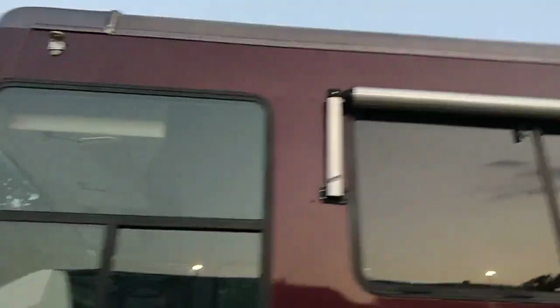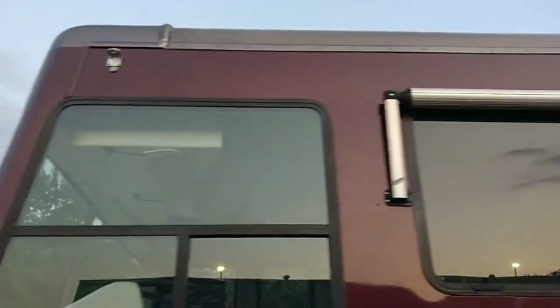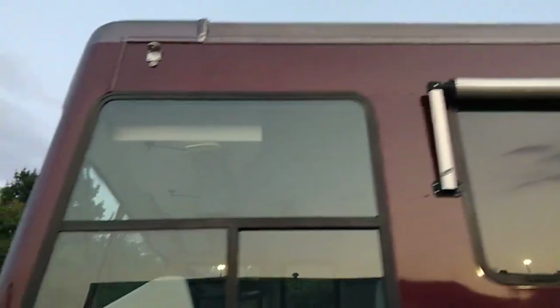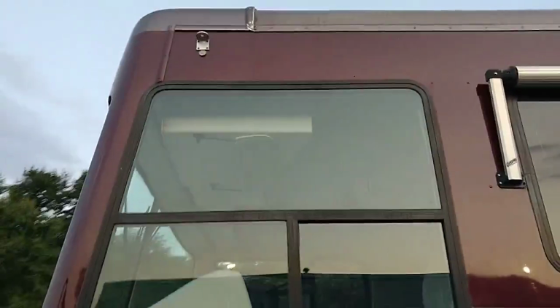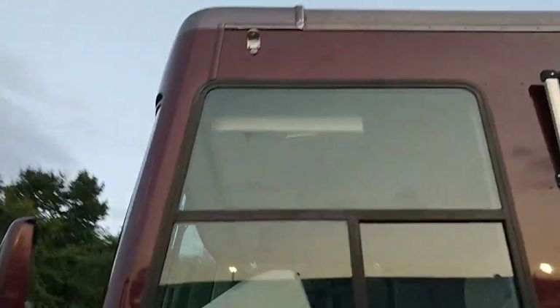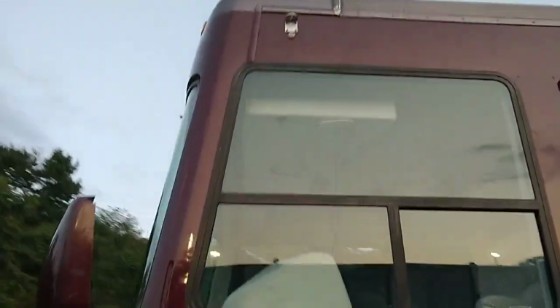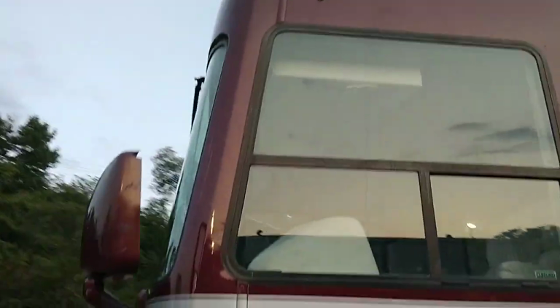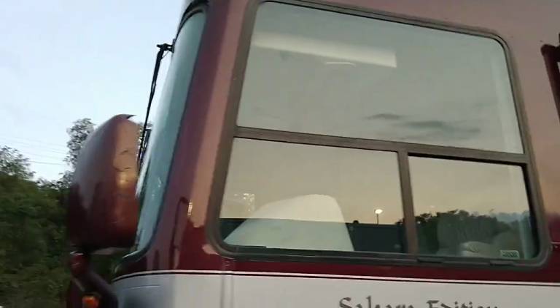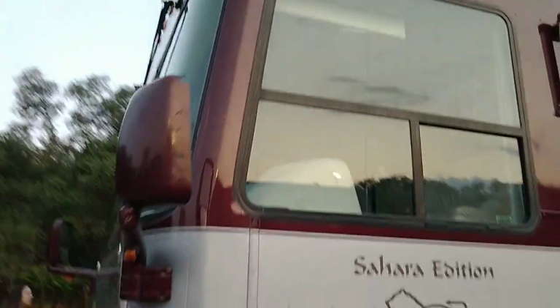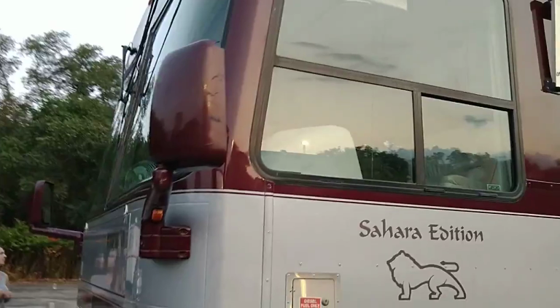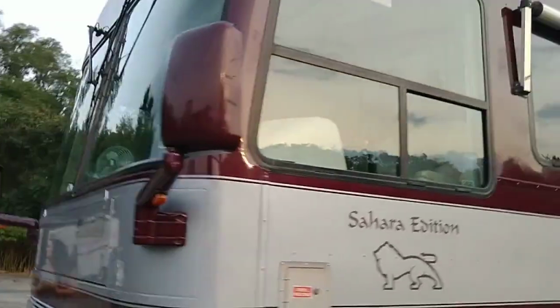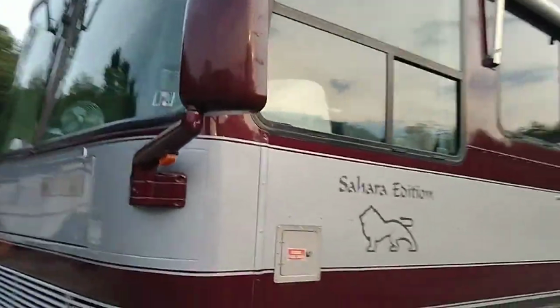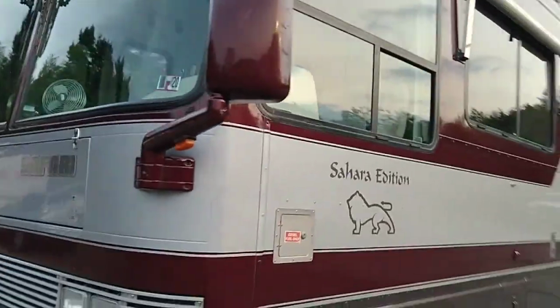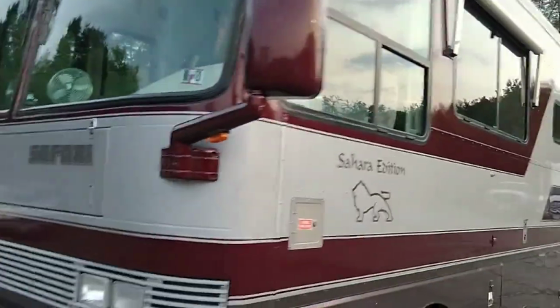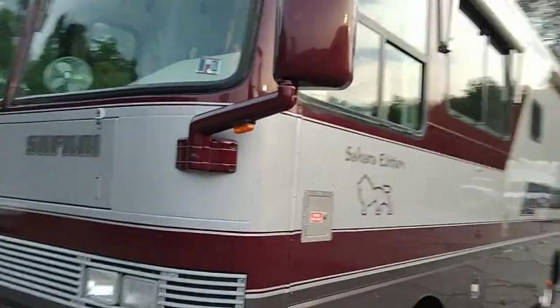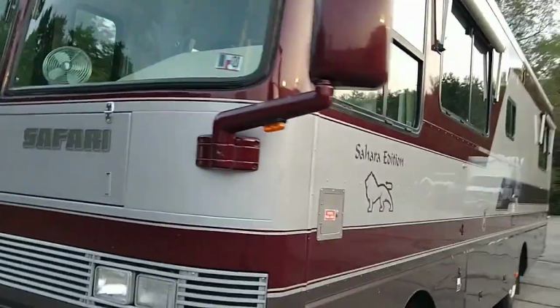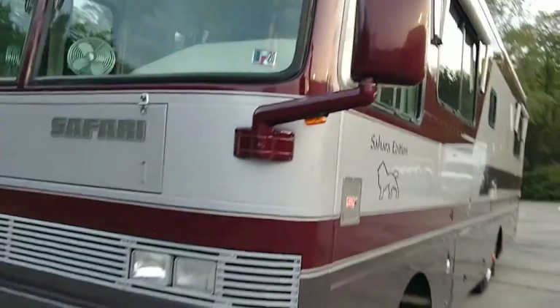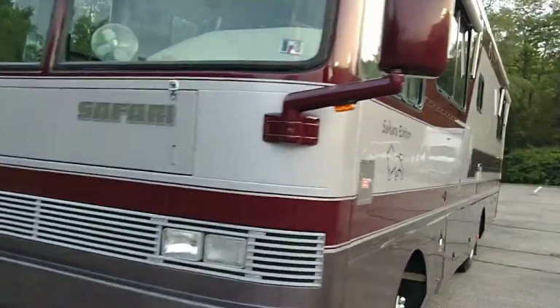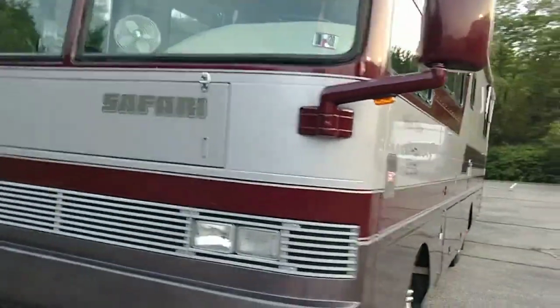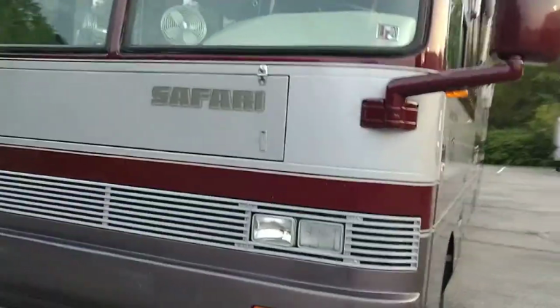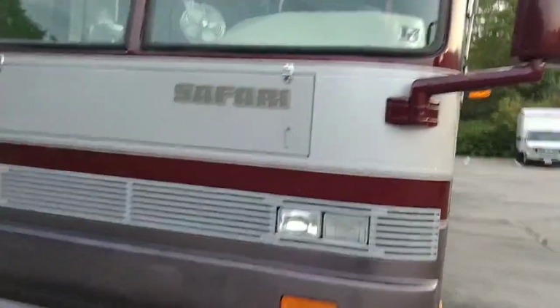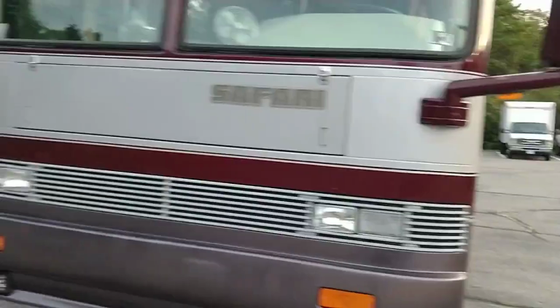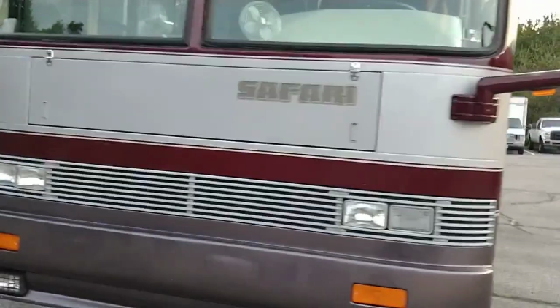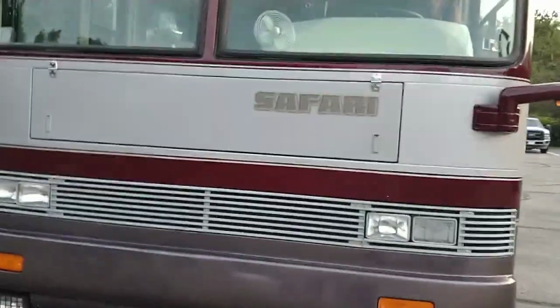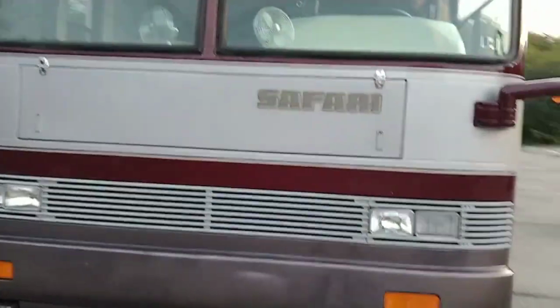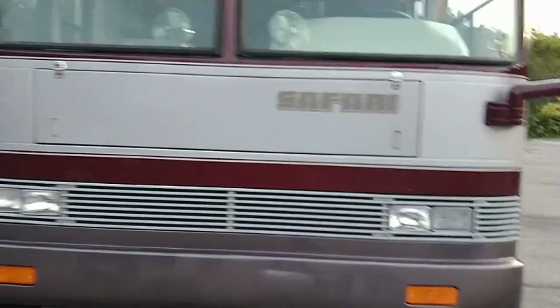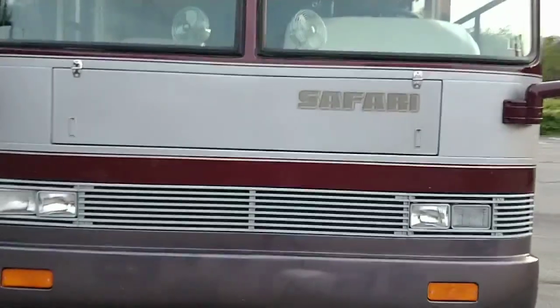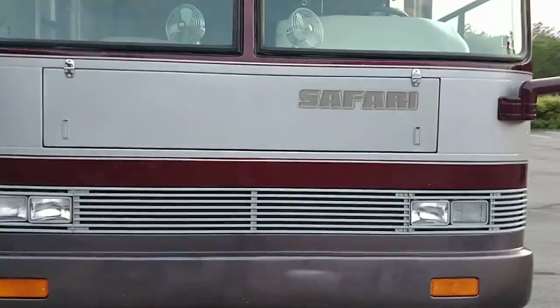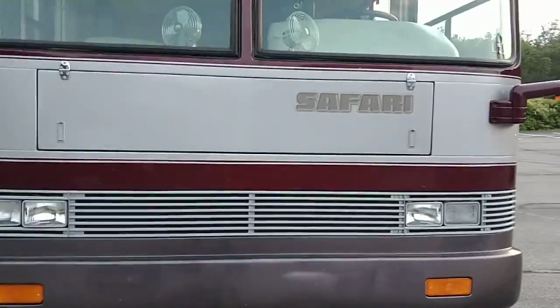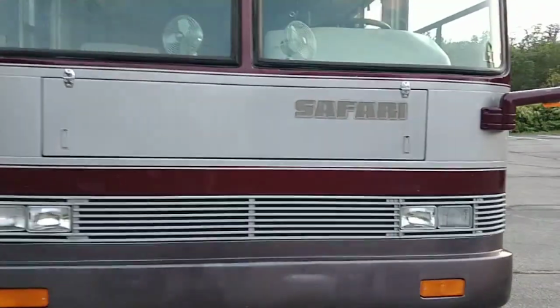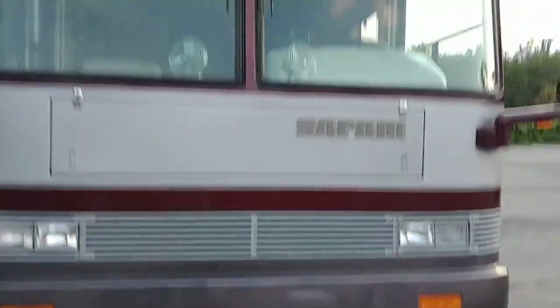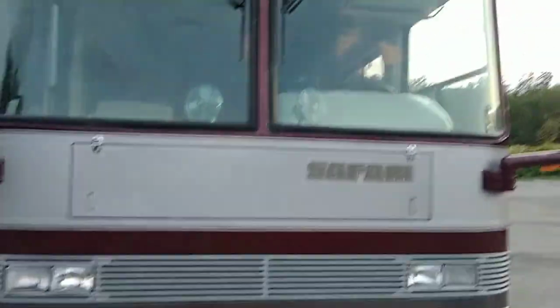All the awnings work. Nice big rear mirrors. And here's the front. Windows are in good shape. The headlight to the right there needs a new bulb.